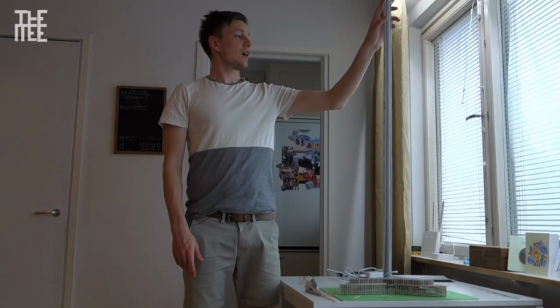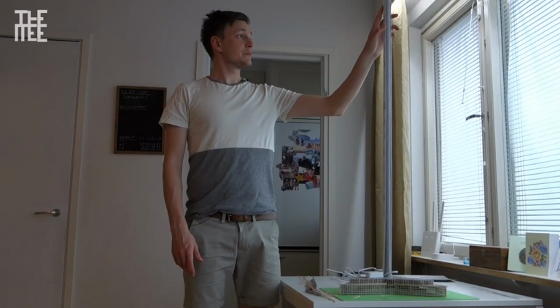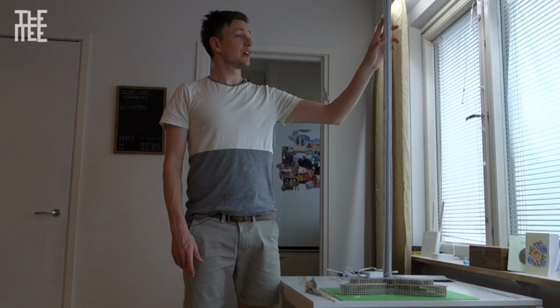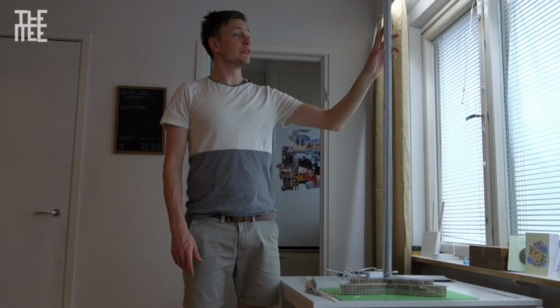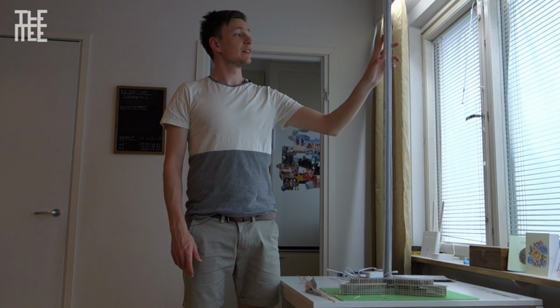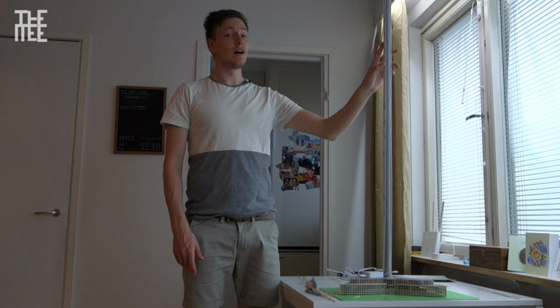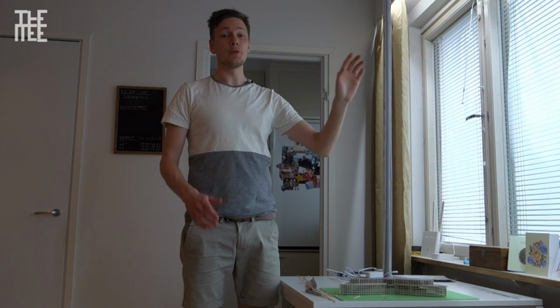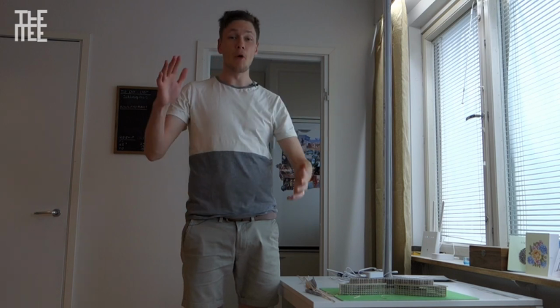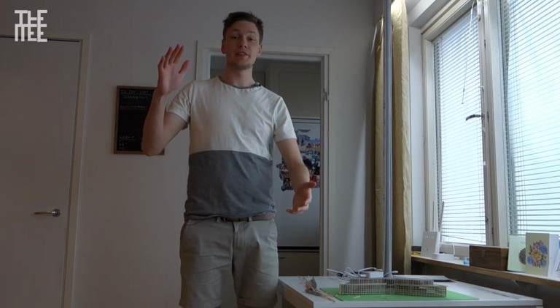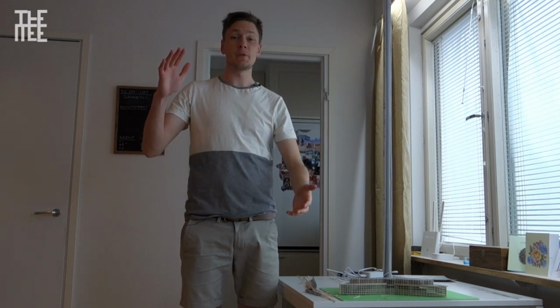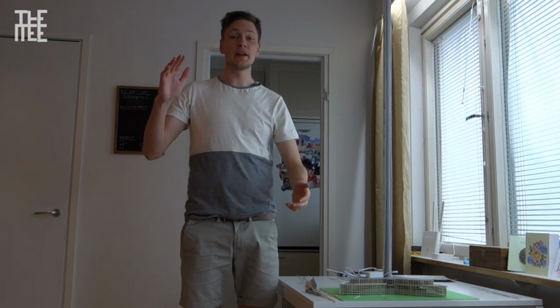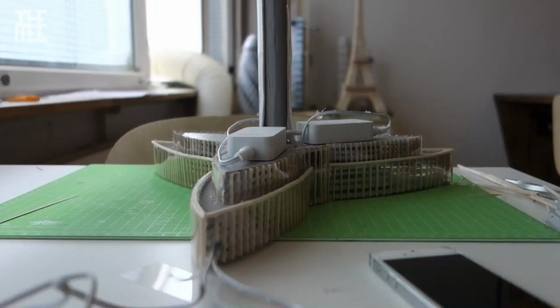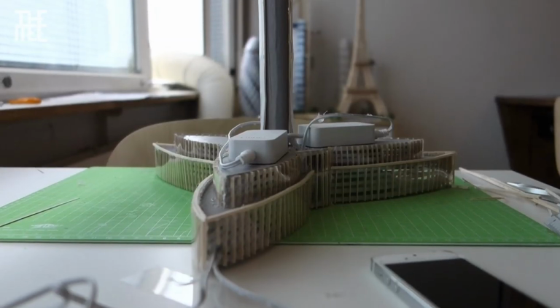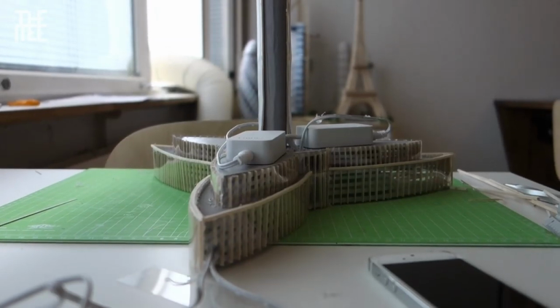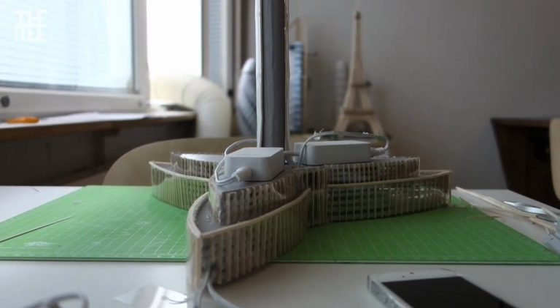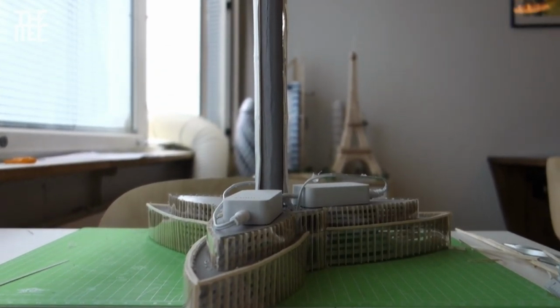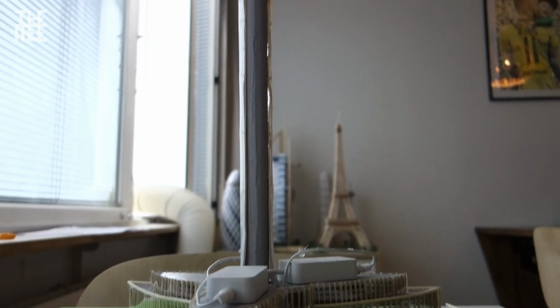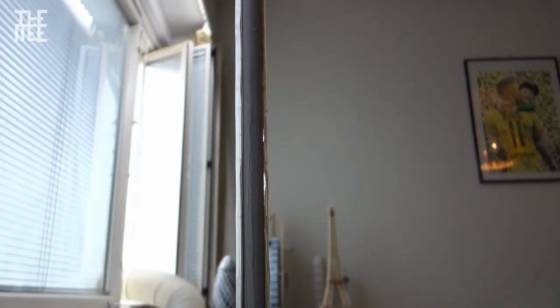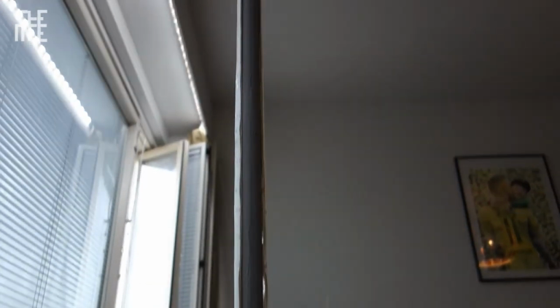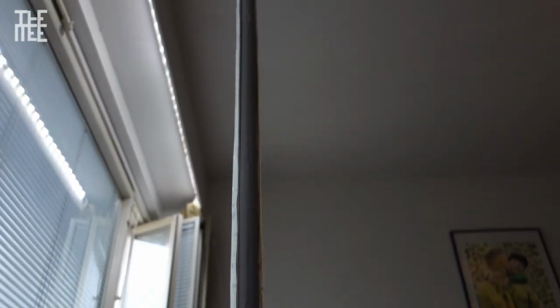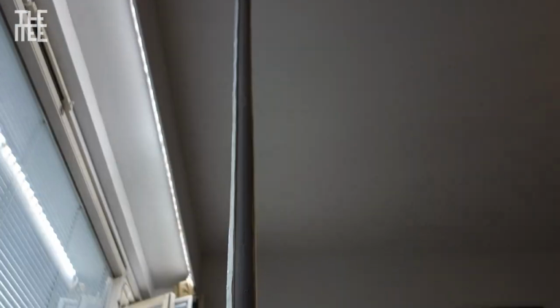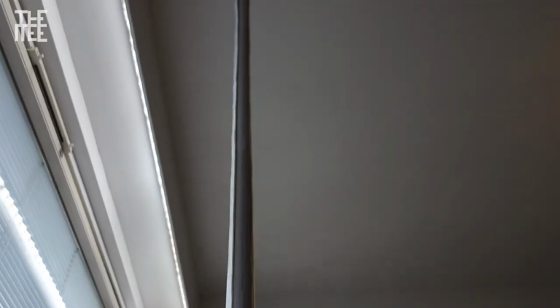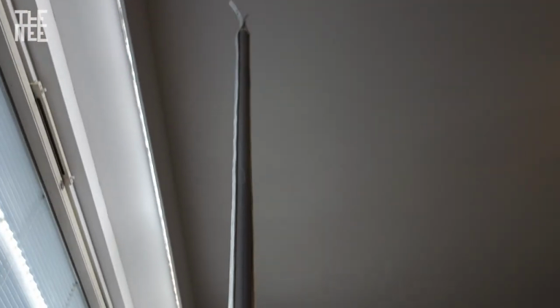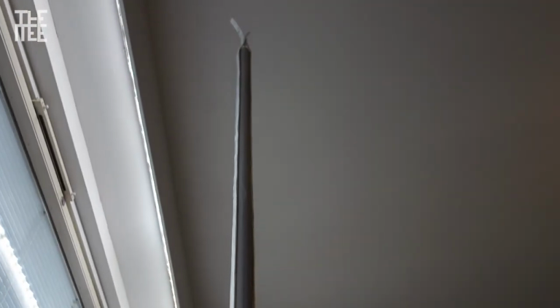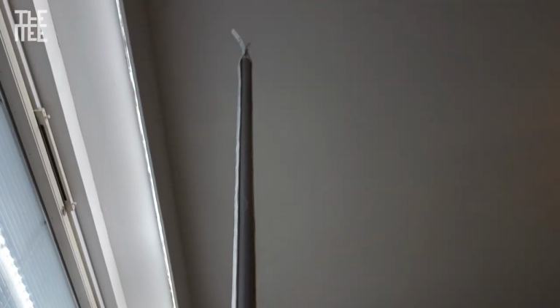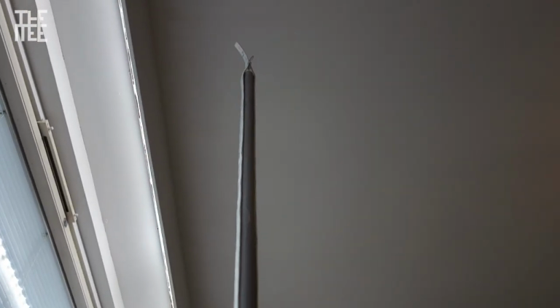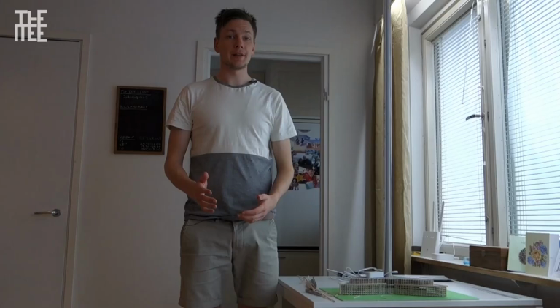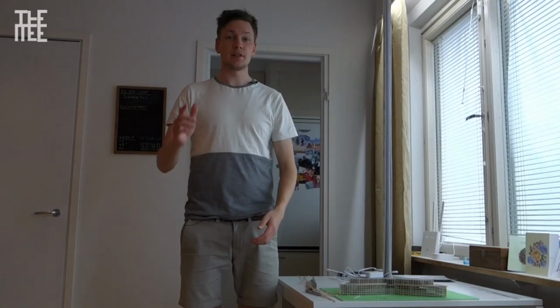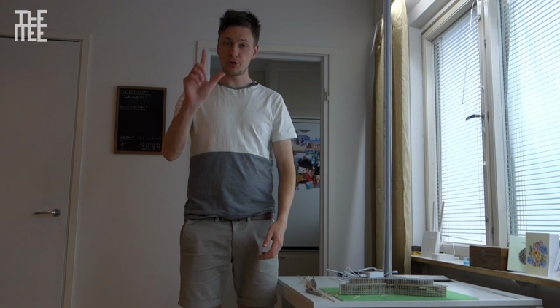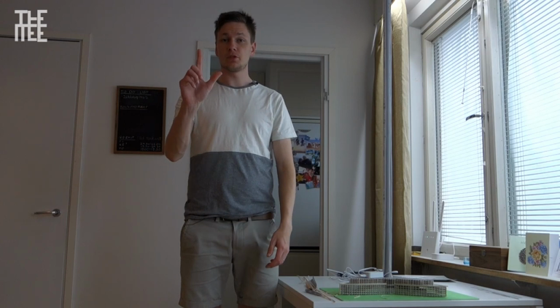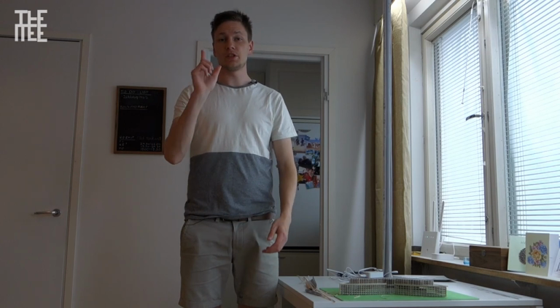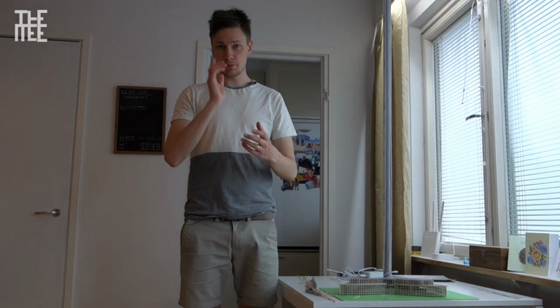I am now starting to realize how tall this tower will be and I can't wait to see it finished. But hey, next up we will build the entrances and then this first episode is completed.